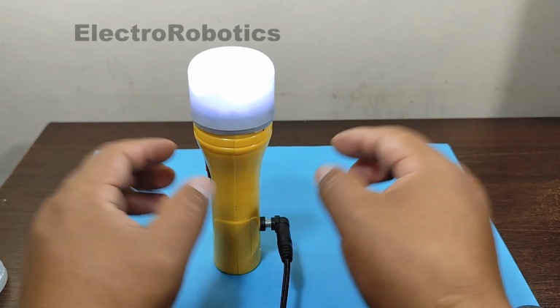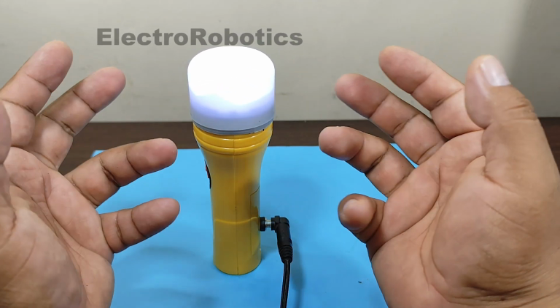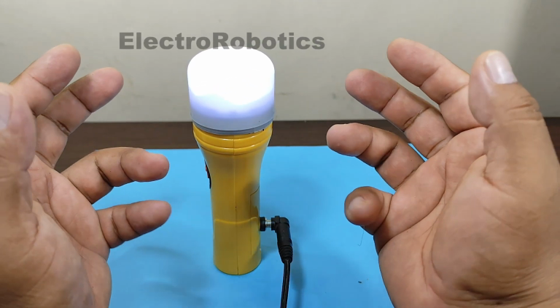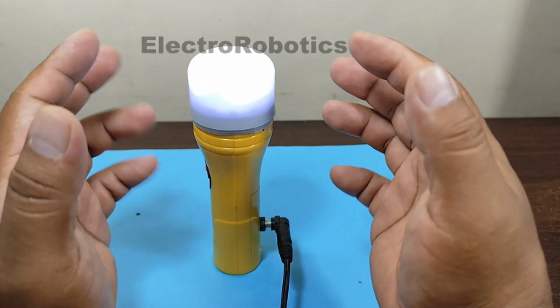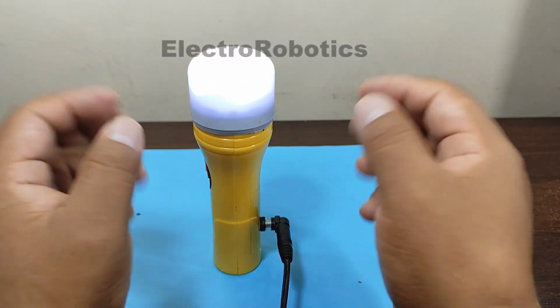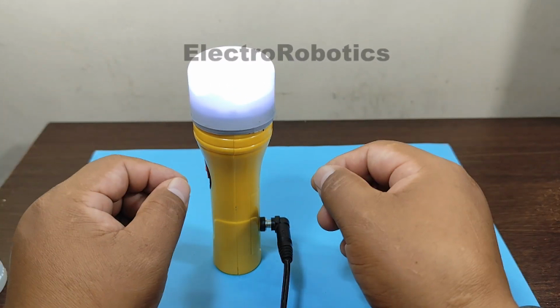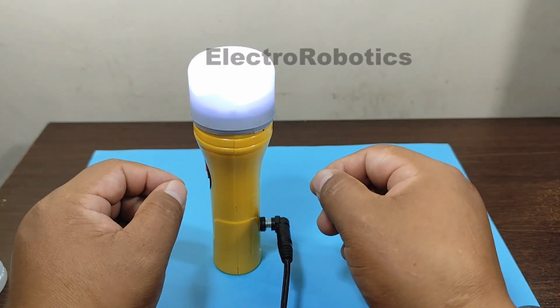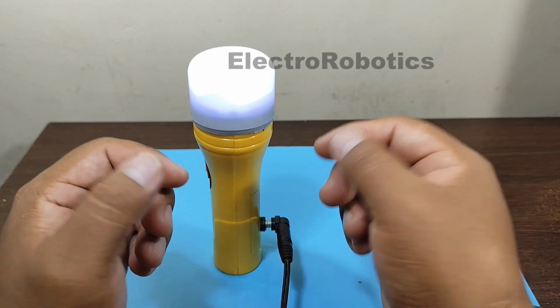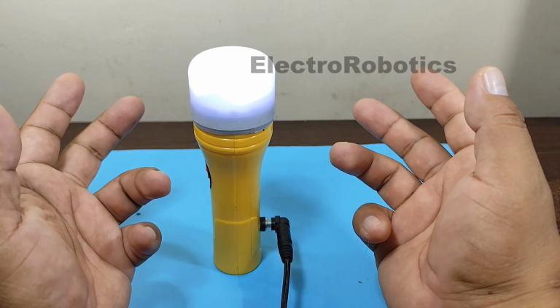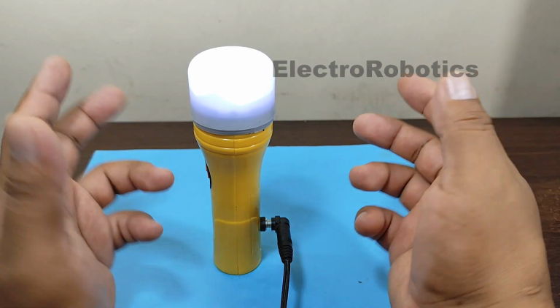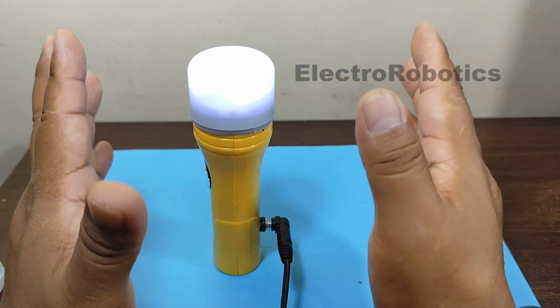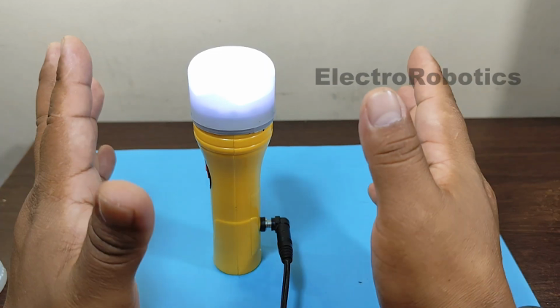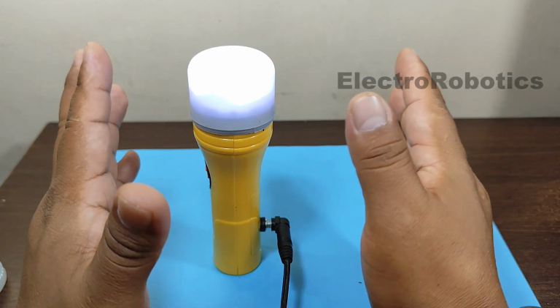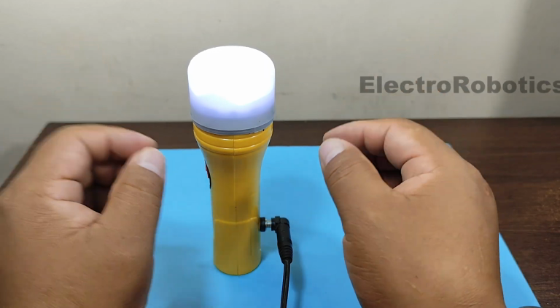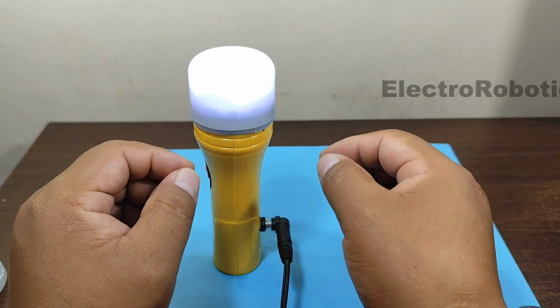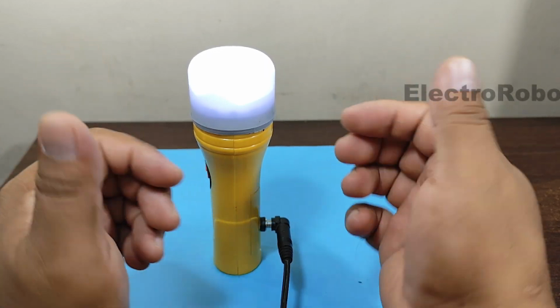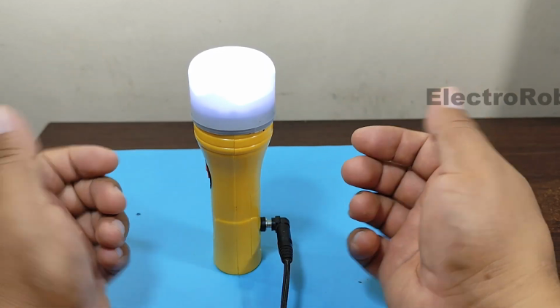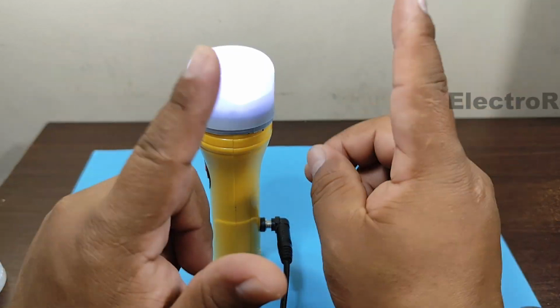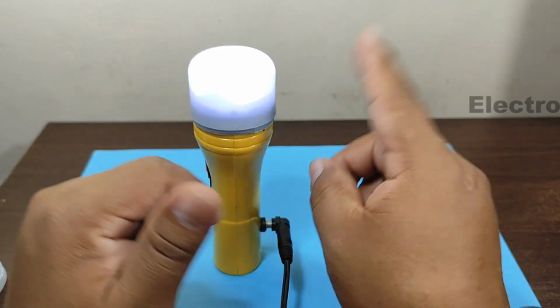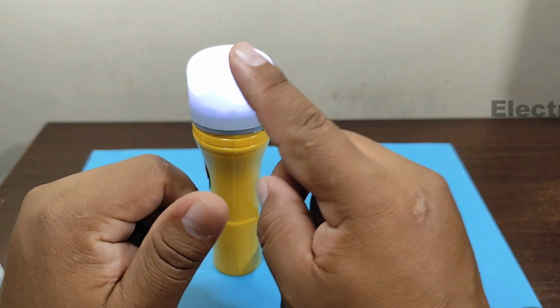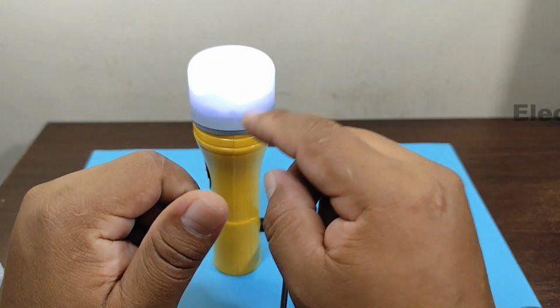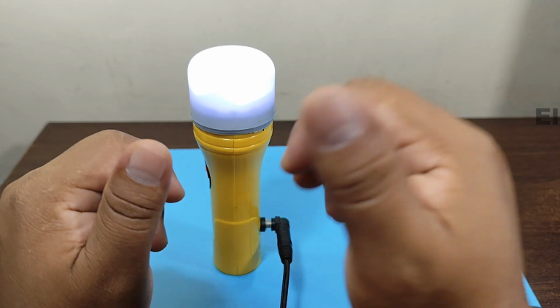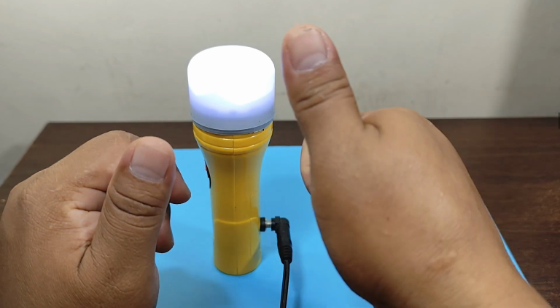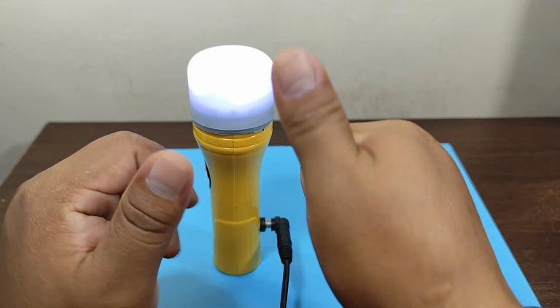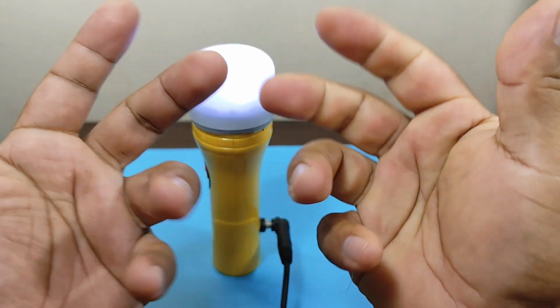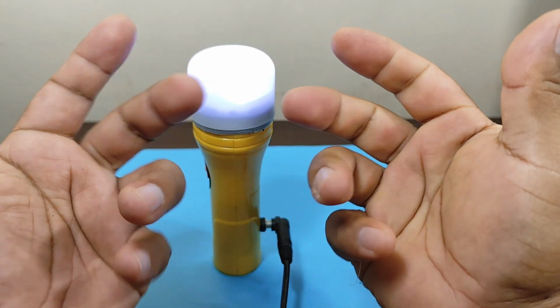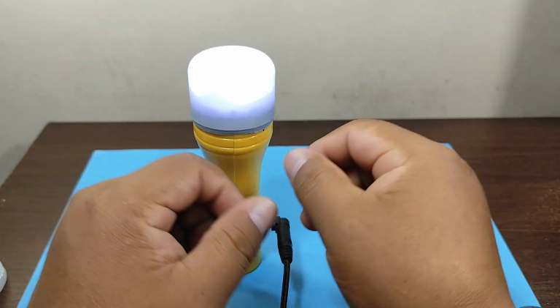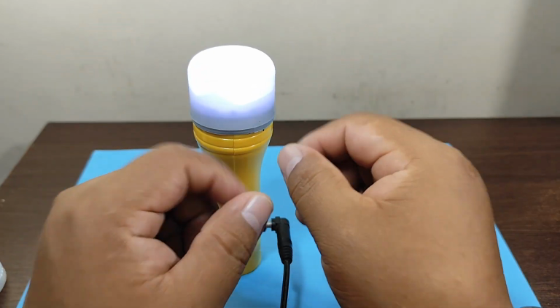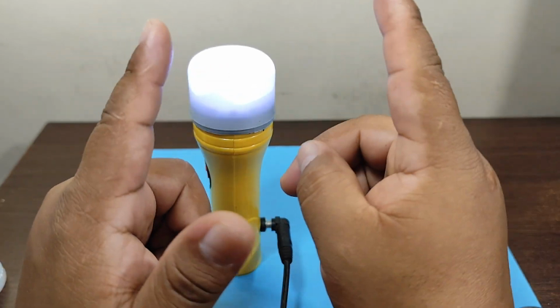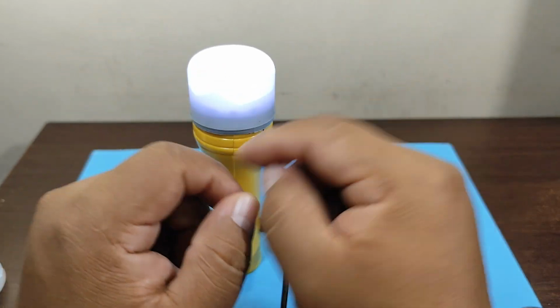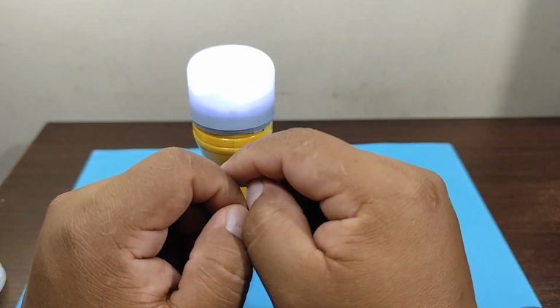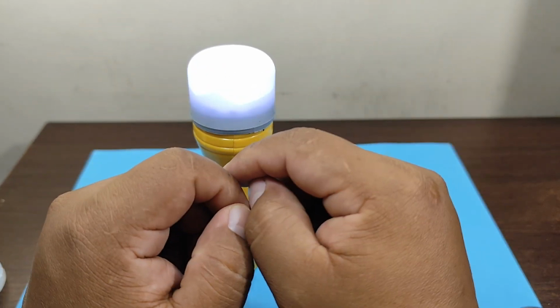Our flashlight turned out pretty good. This concludes the video. Don't forget — if you liked the video, a like helps the channel a lot. See you in the next video.